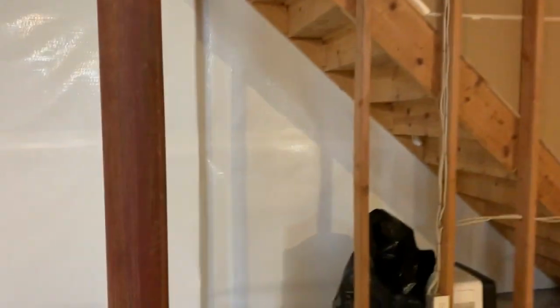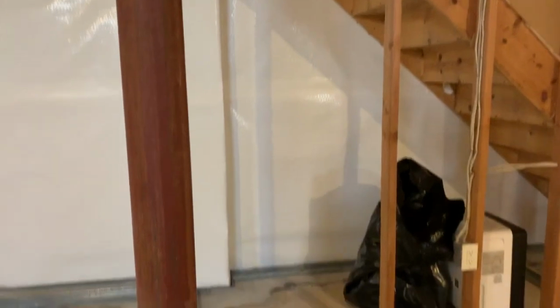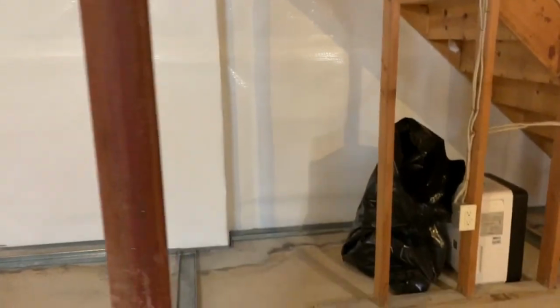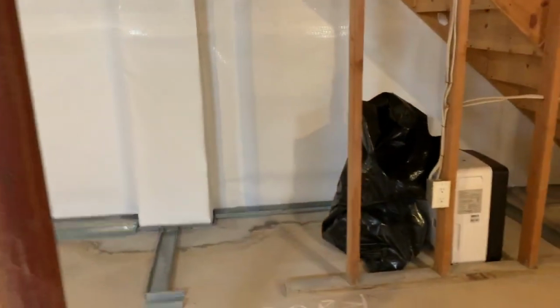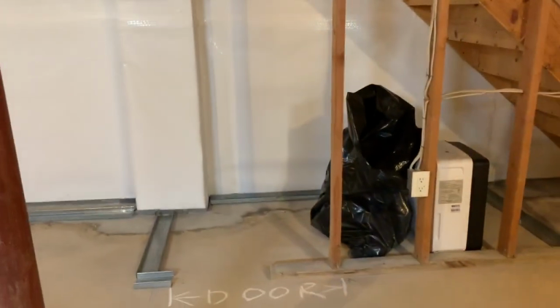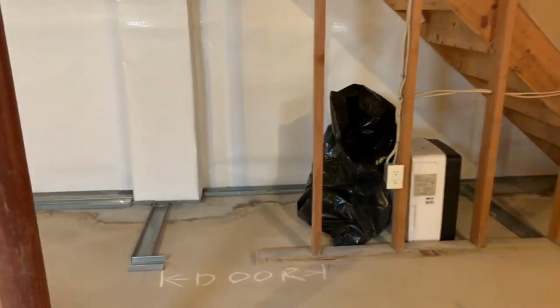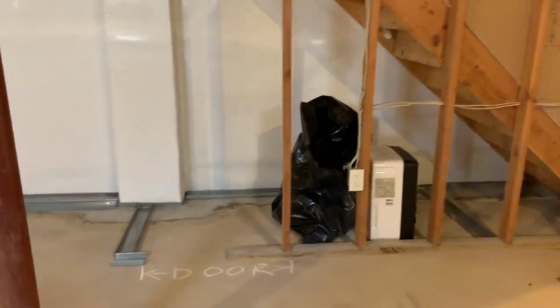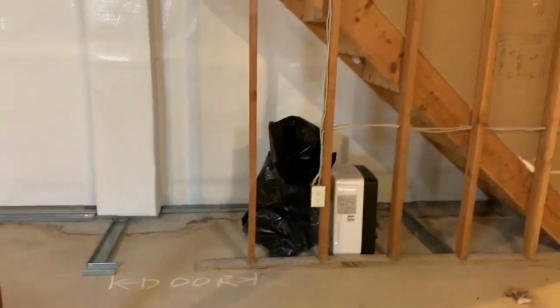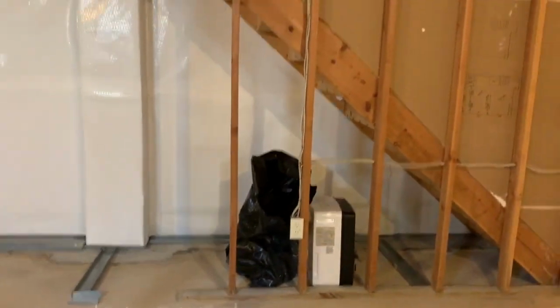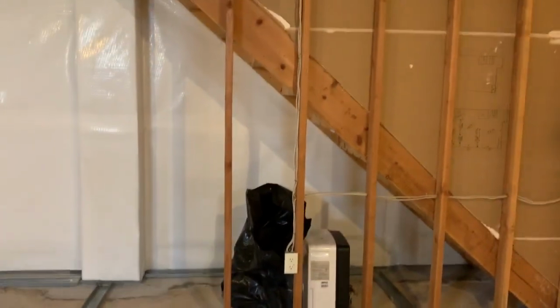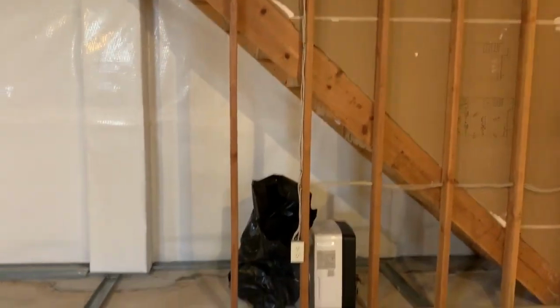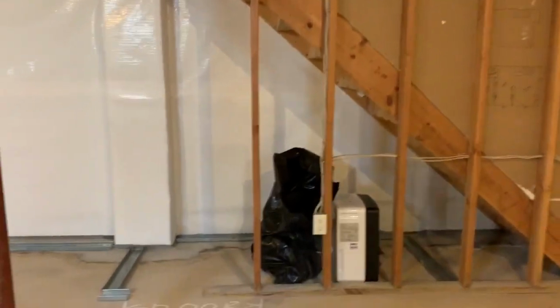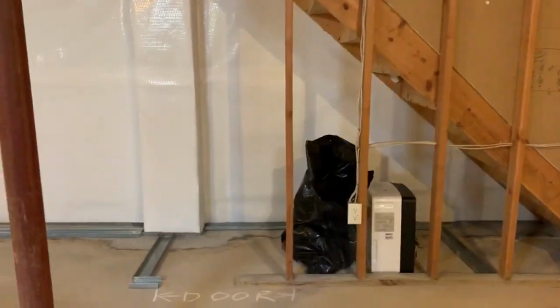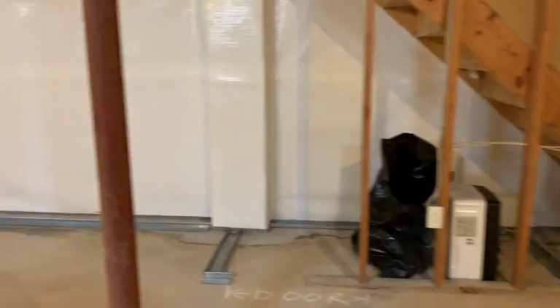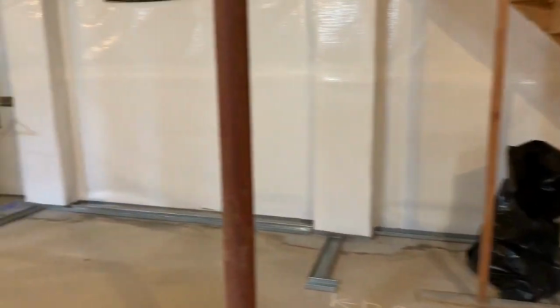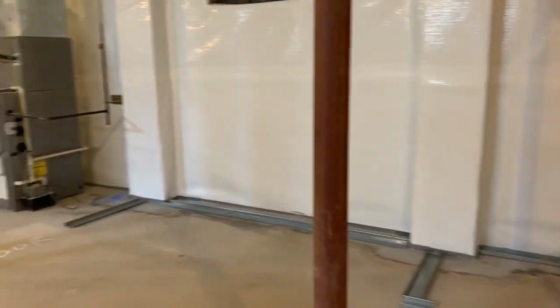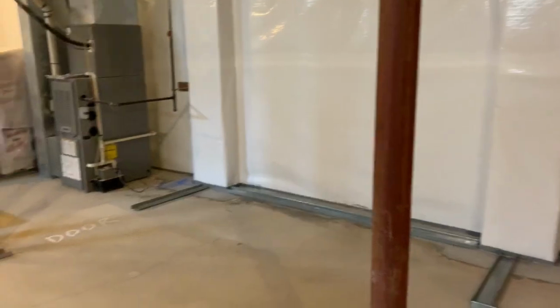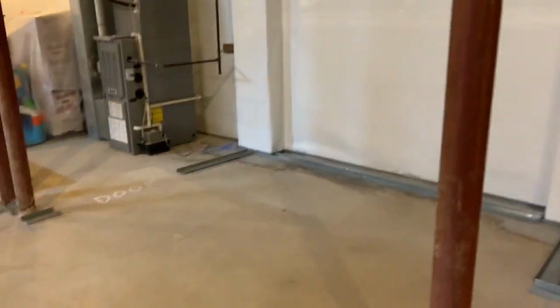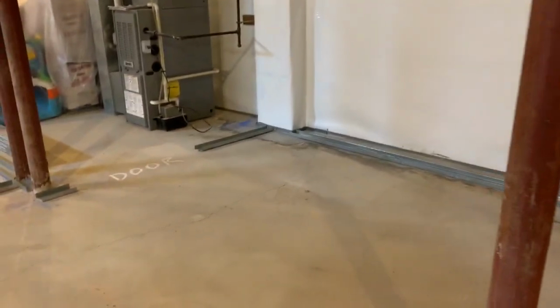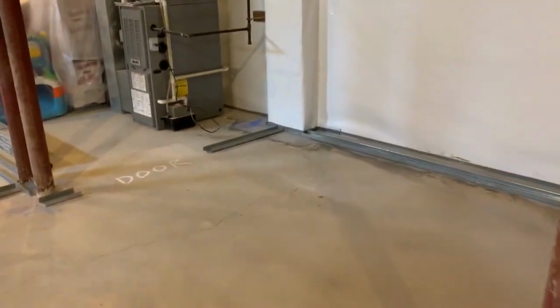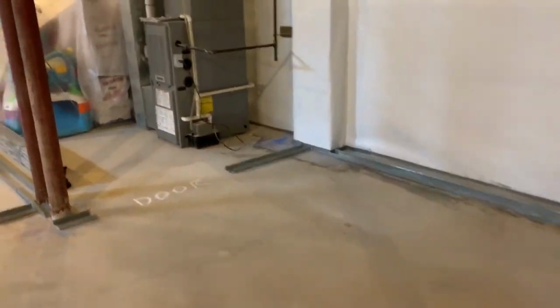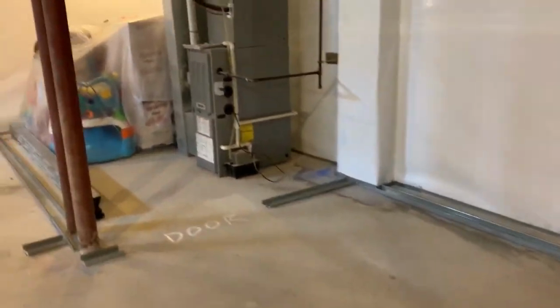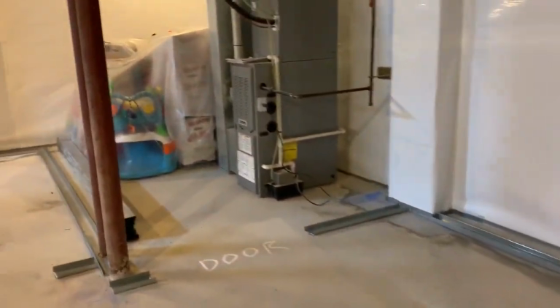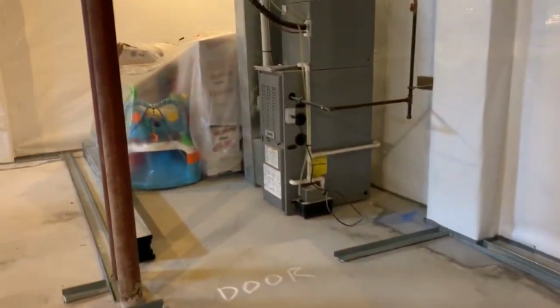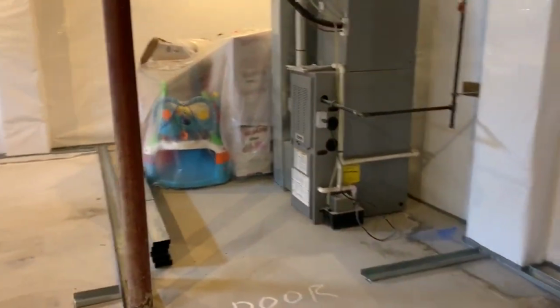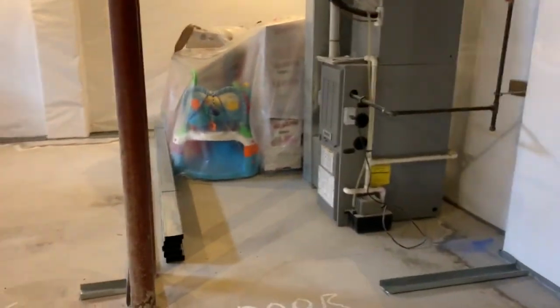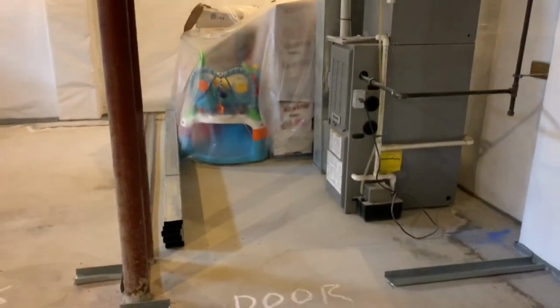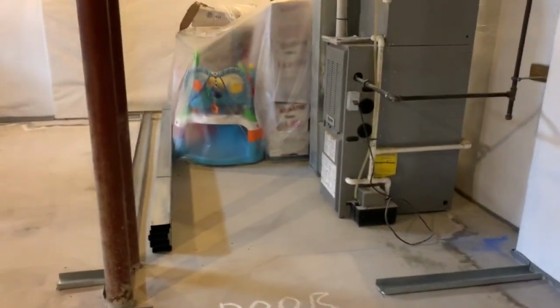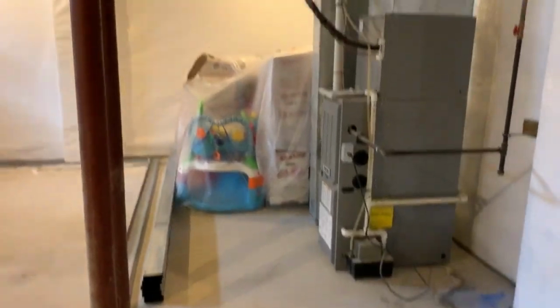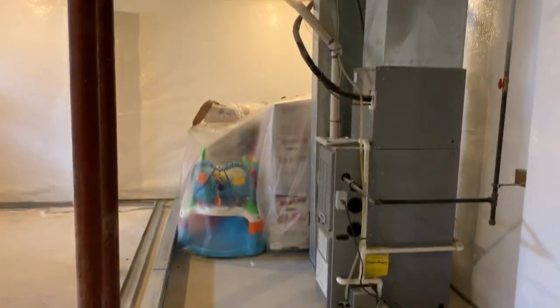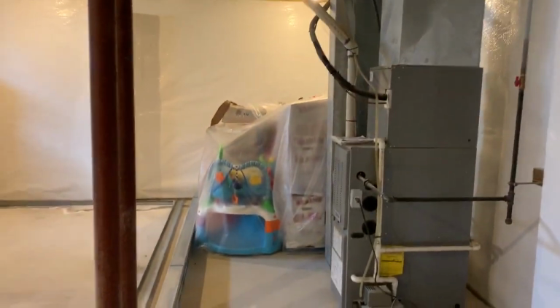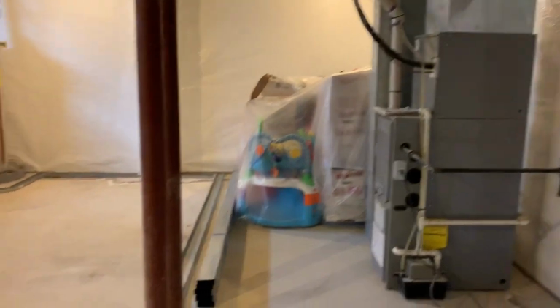We're going to have a kids' playhouse under the stairs right there, so we kind of mark that out as well. This center area will be the area where the kids will have a little playroom. This door will lead into the unfinished utility area.